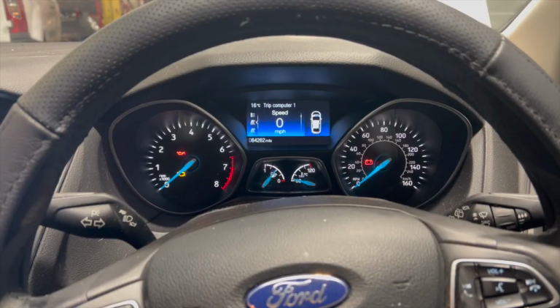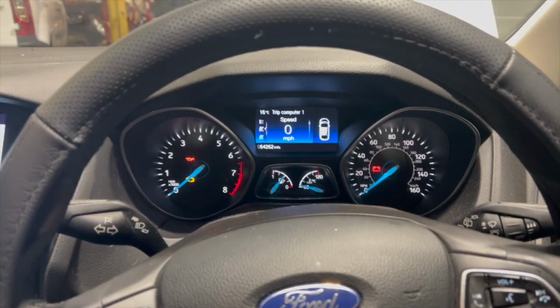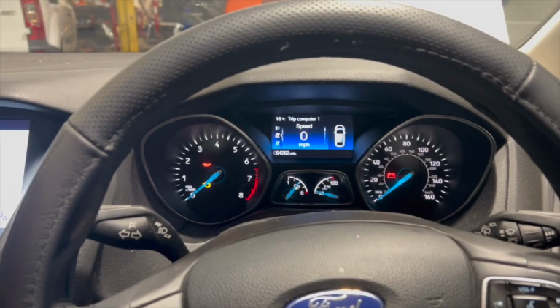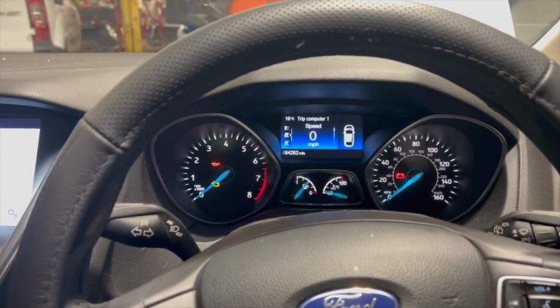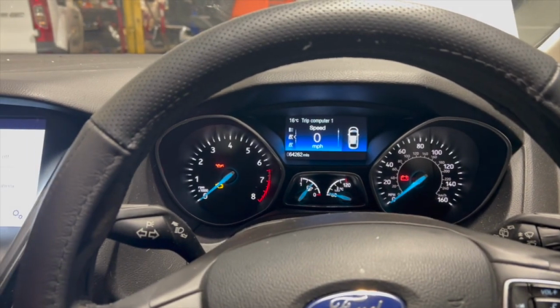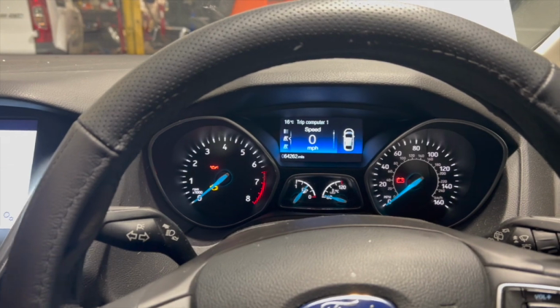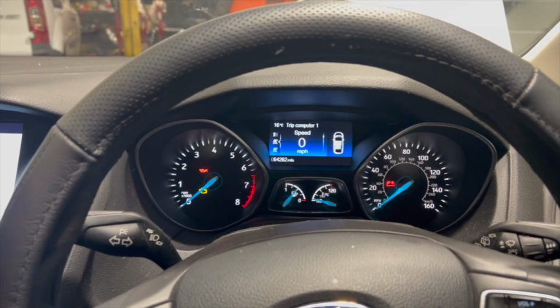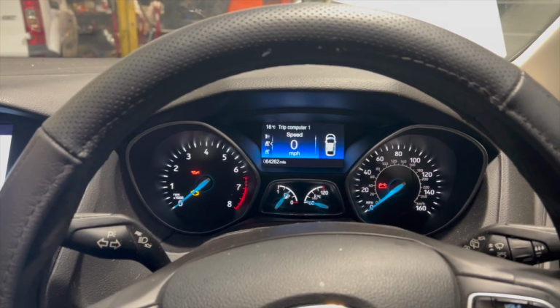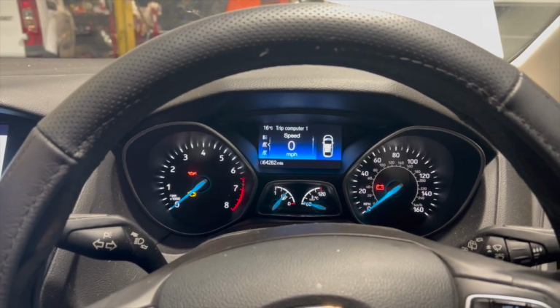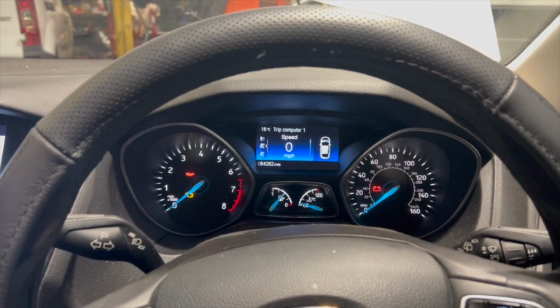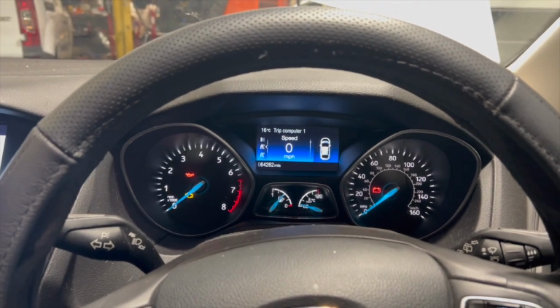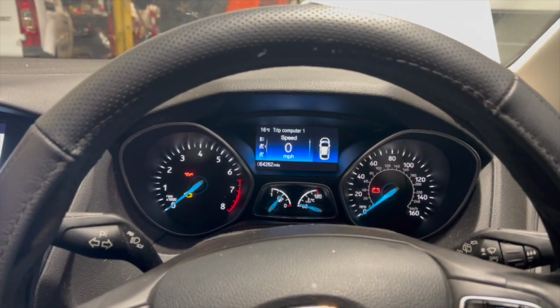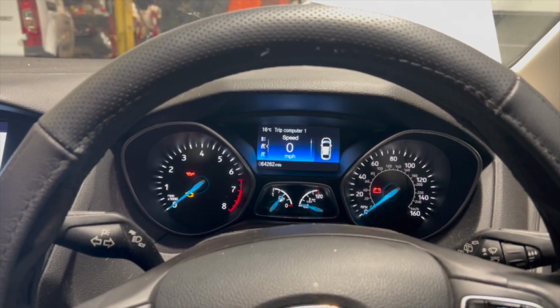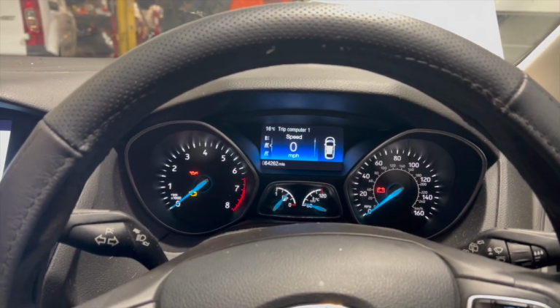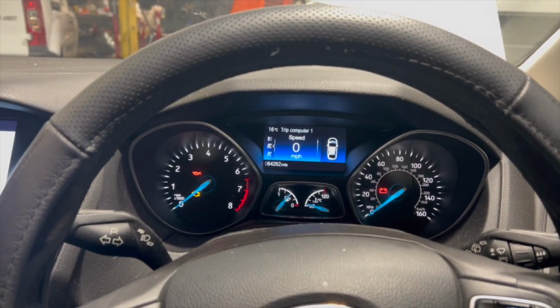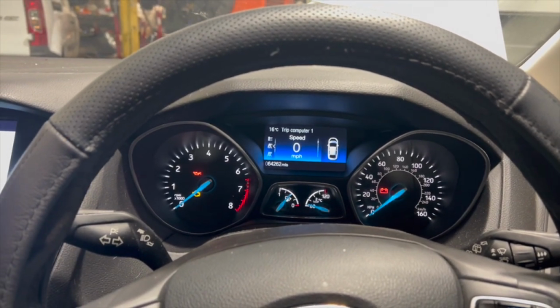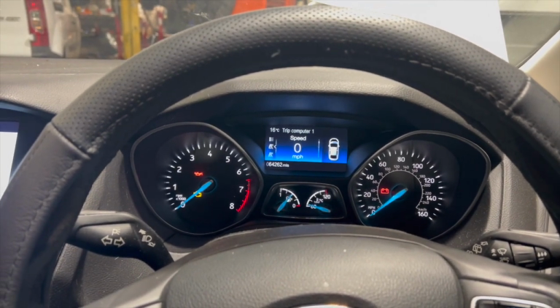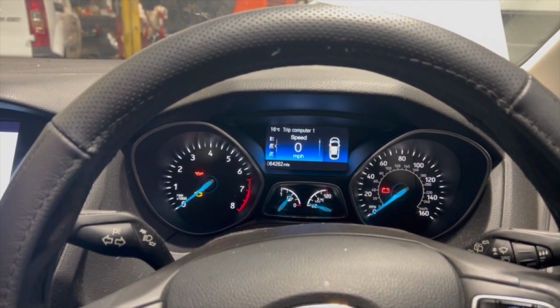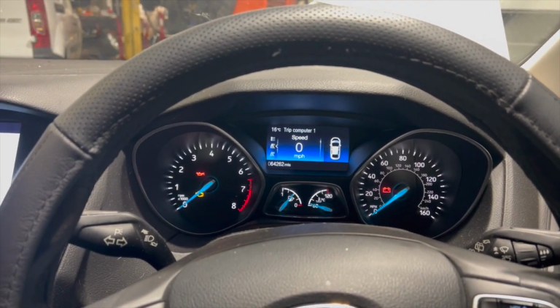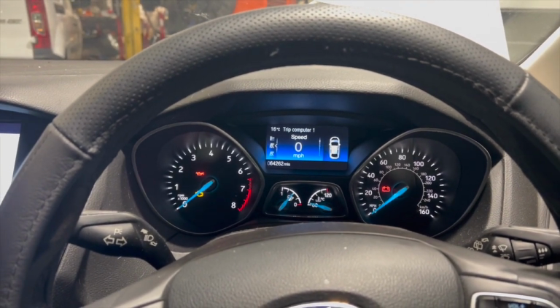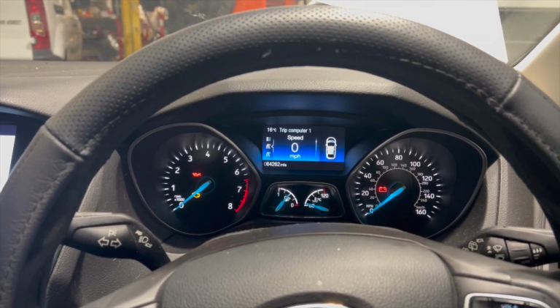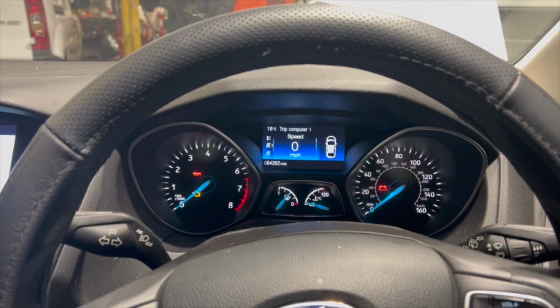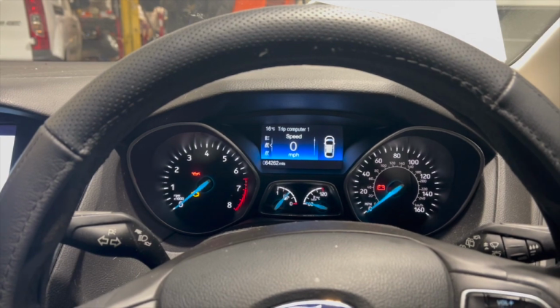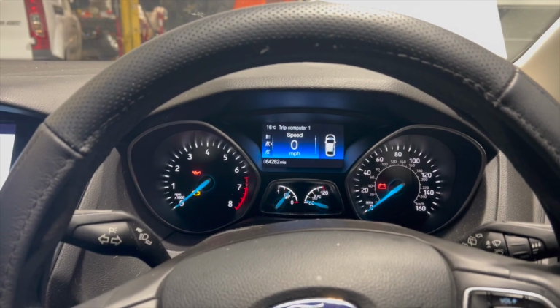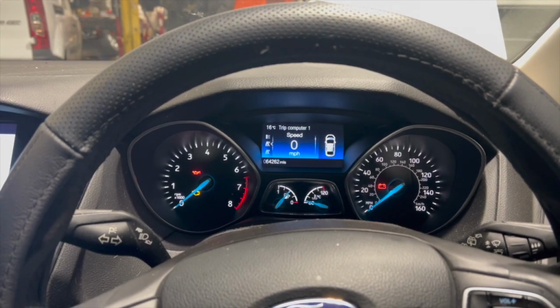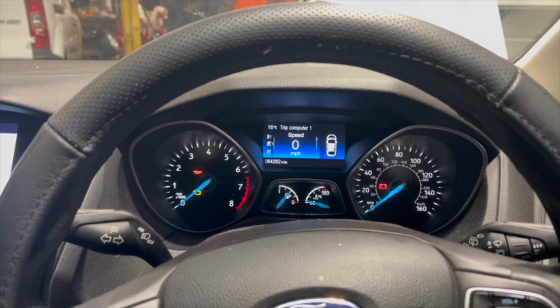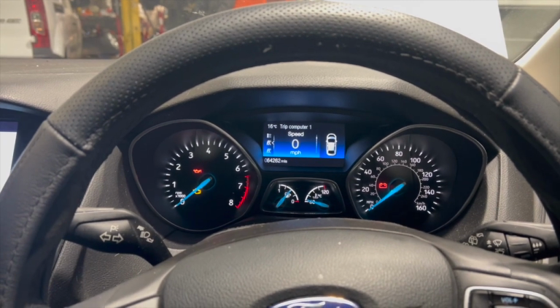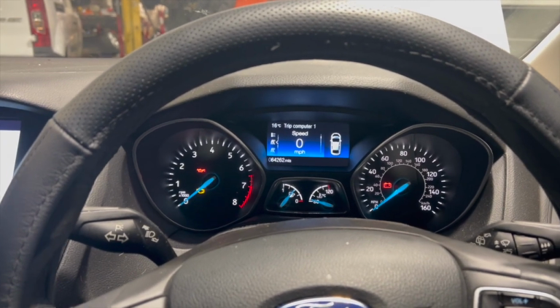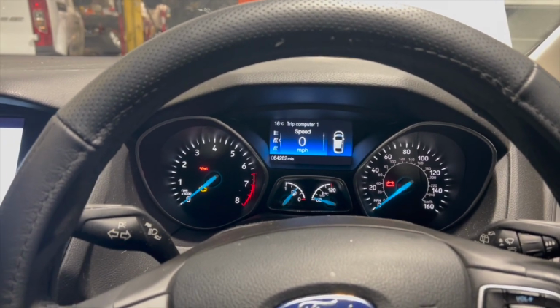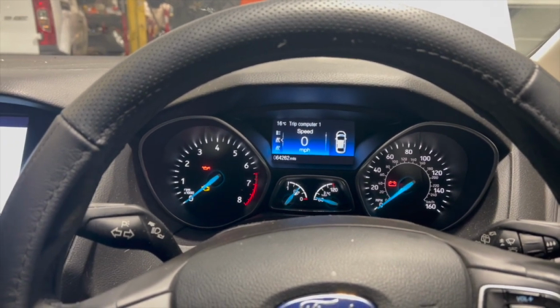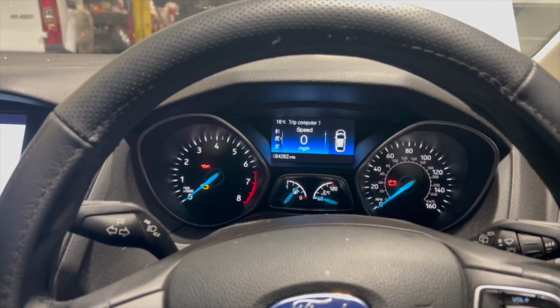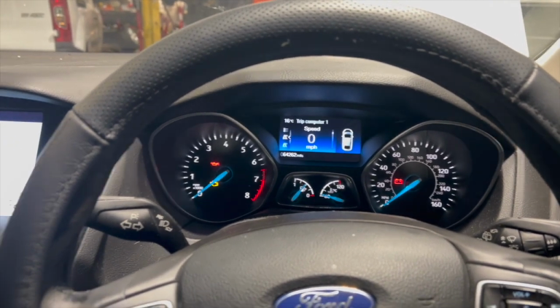Welcome to another video from DIY Daily. Just put a short video together today showing you a fix for a common issue on this 2017 Ford Focus with the 1L EcoBoost.